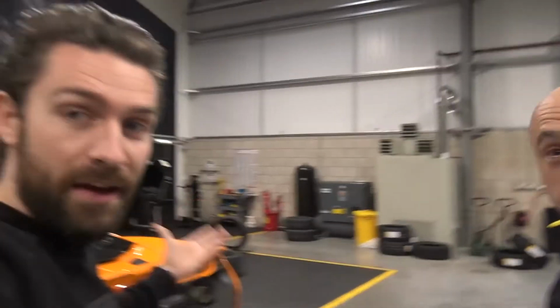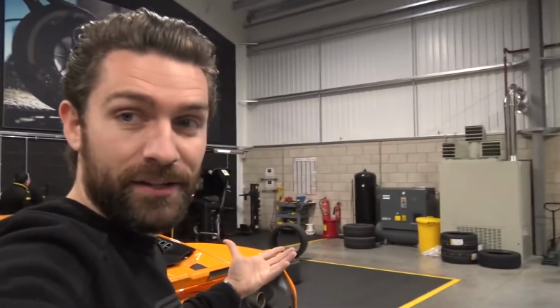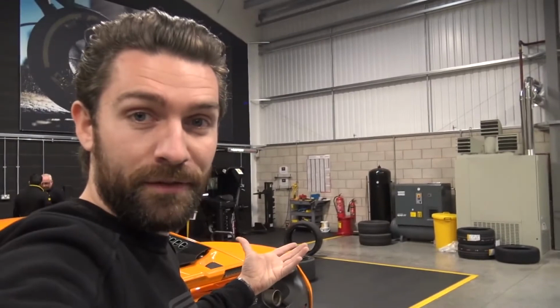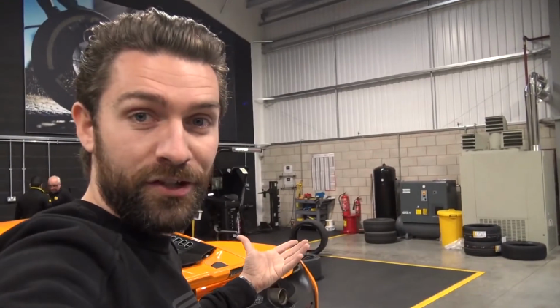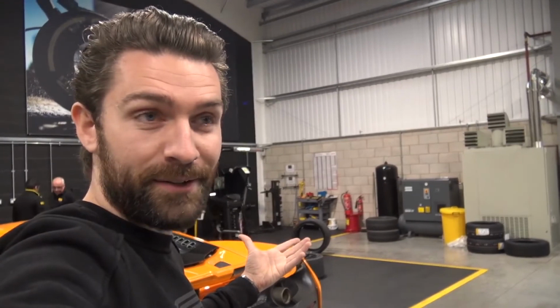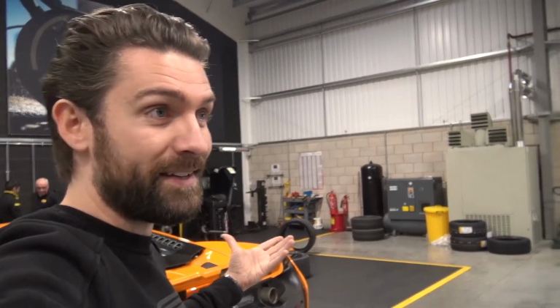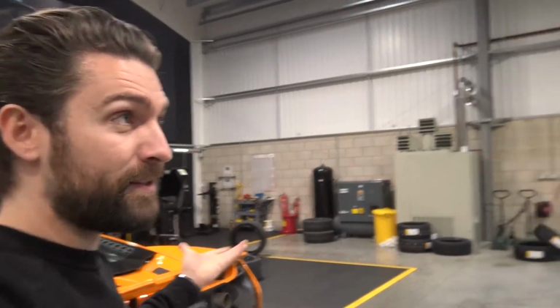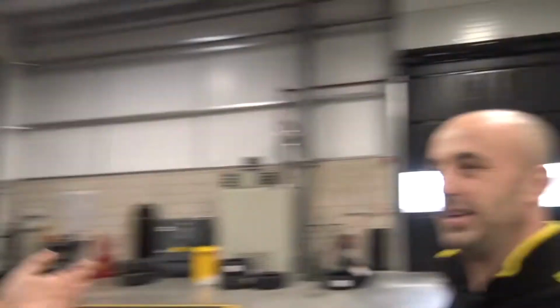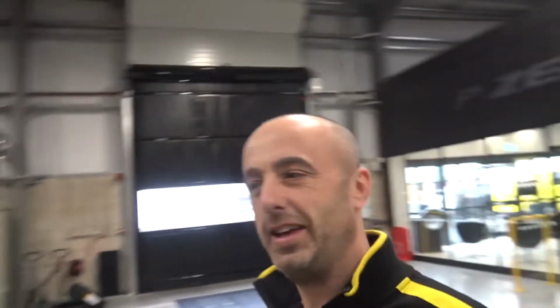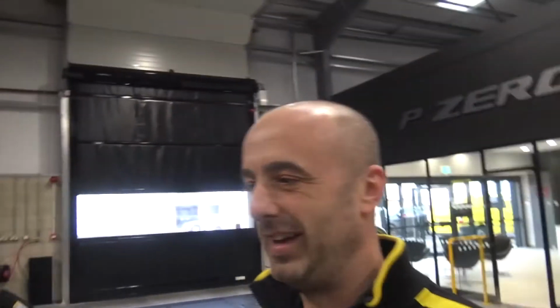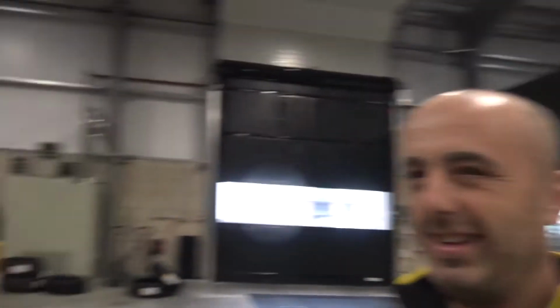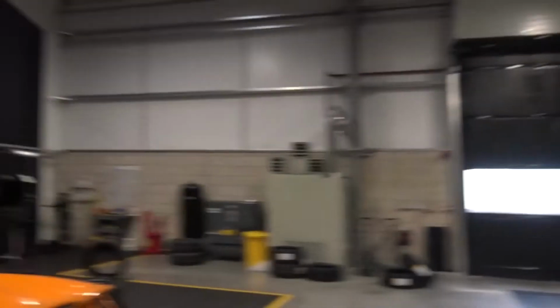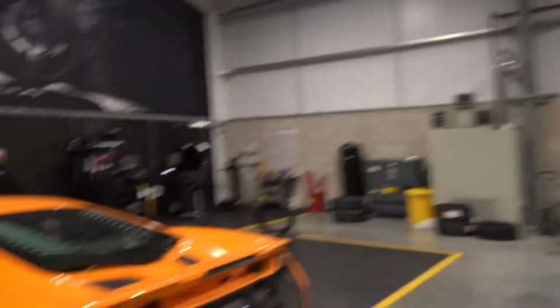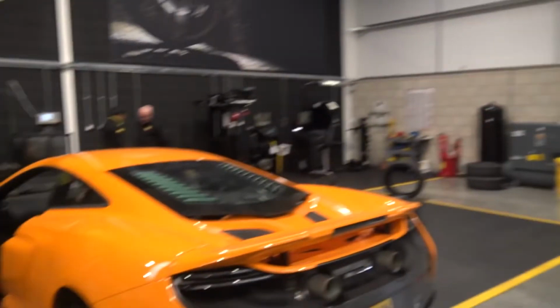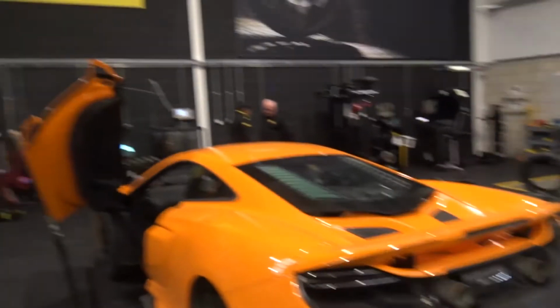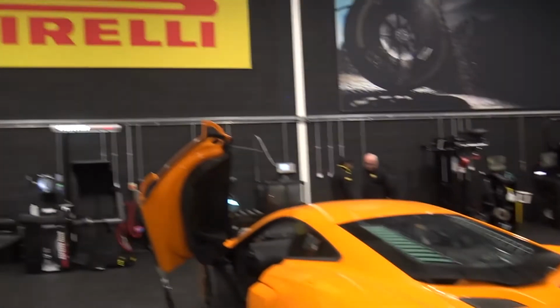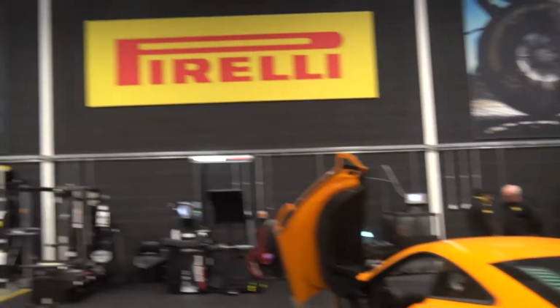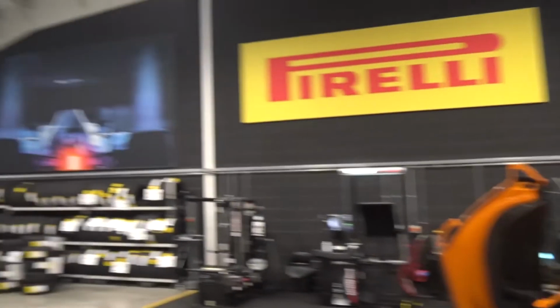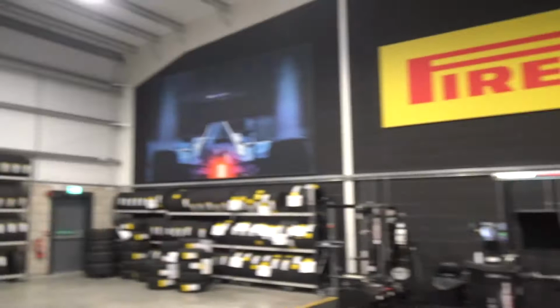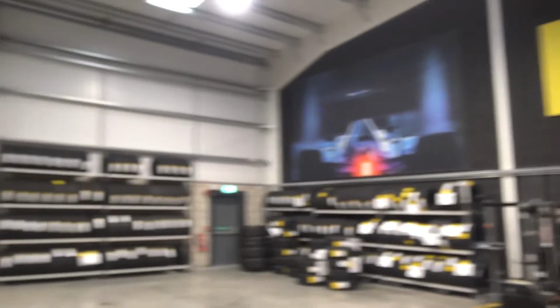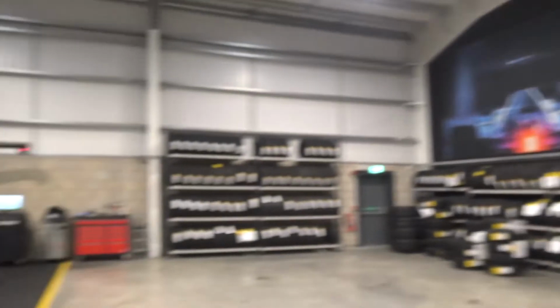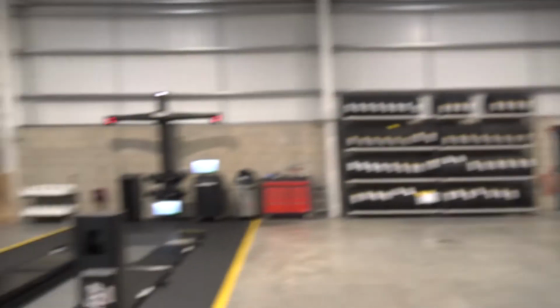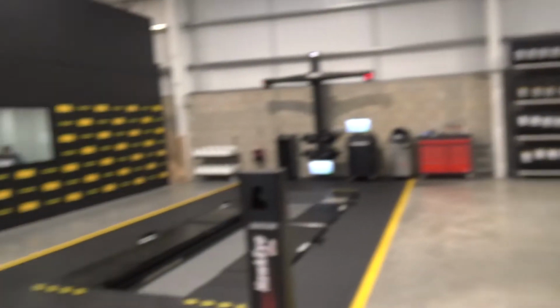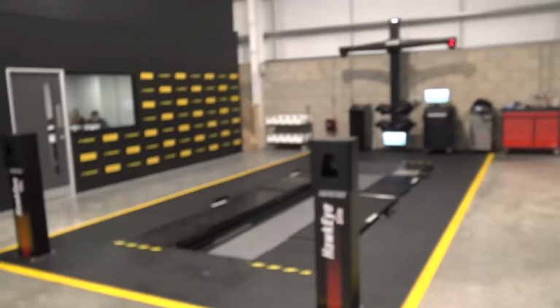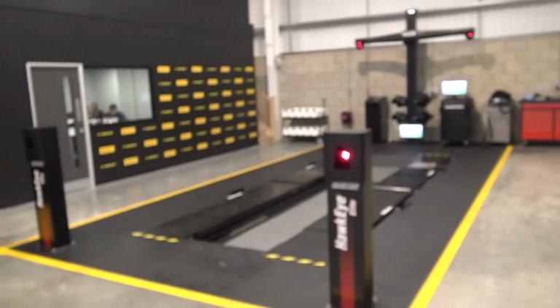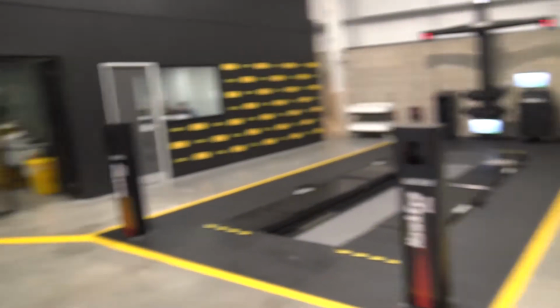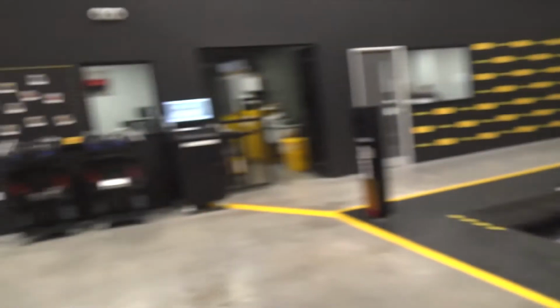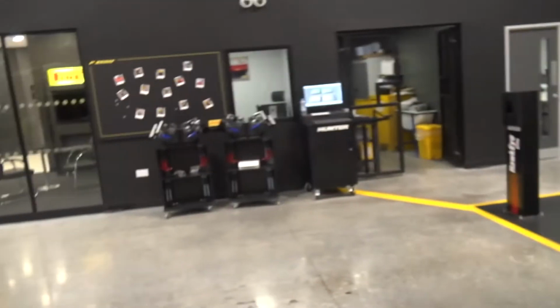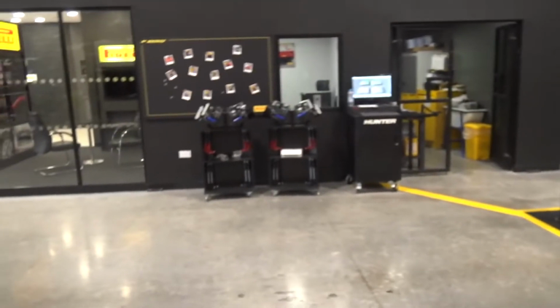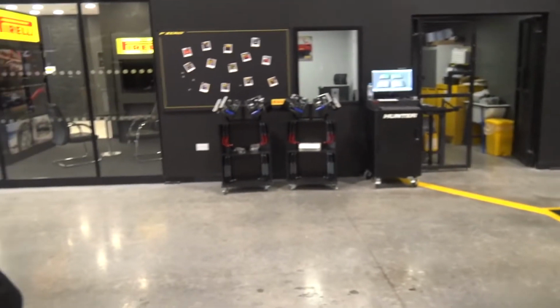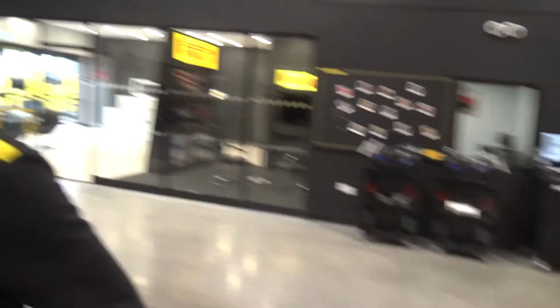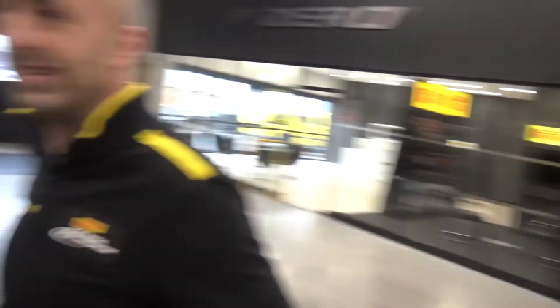Never had so much fun checking out tyres. Just look at this place — it's a really nice, clean, quiet environment with some real sci-fi tech happening.